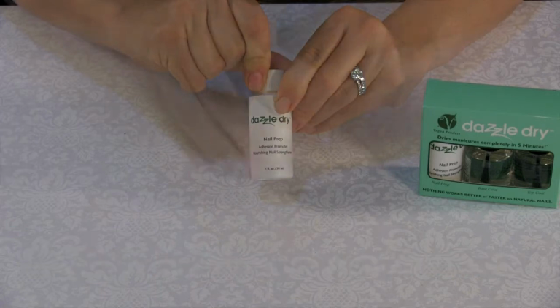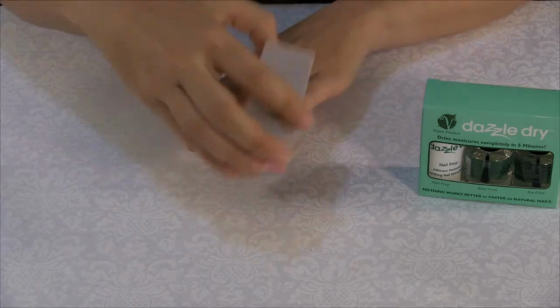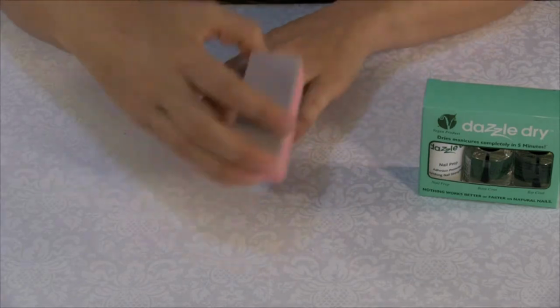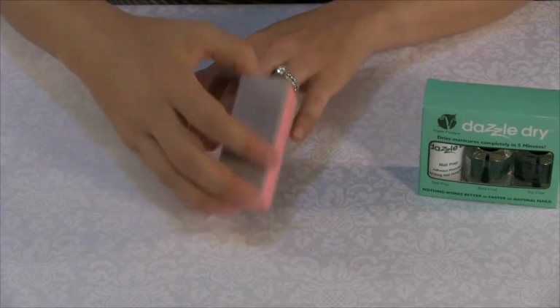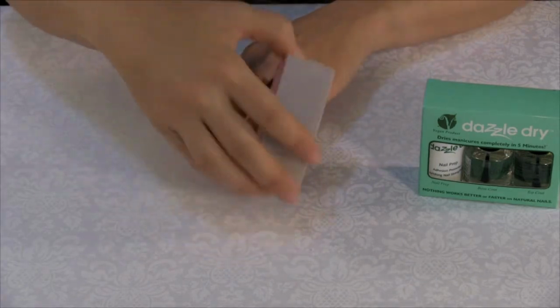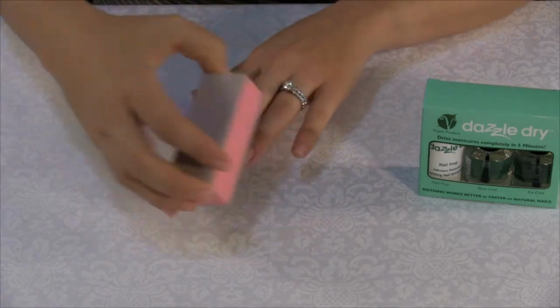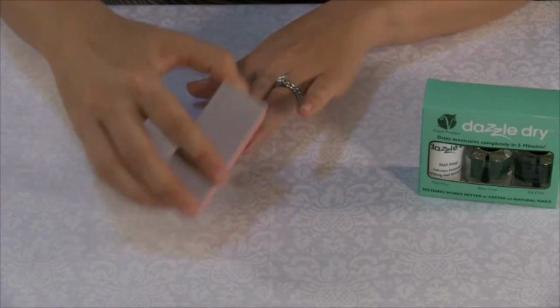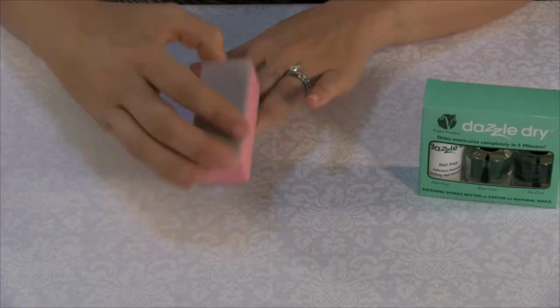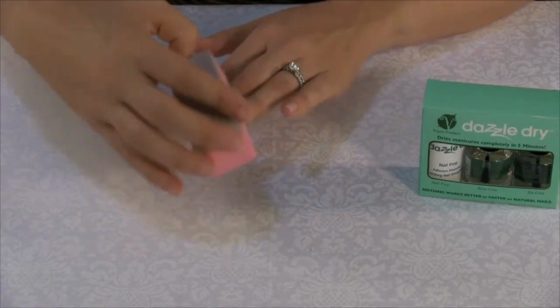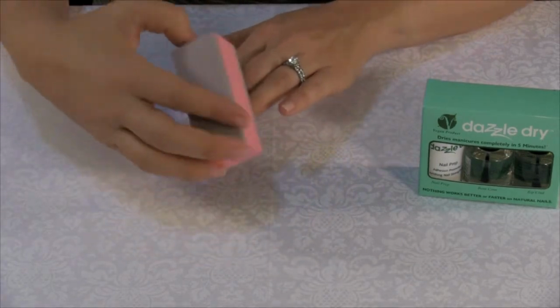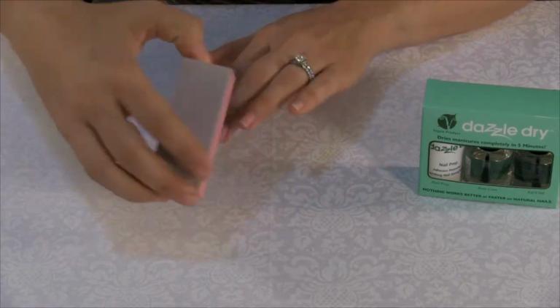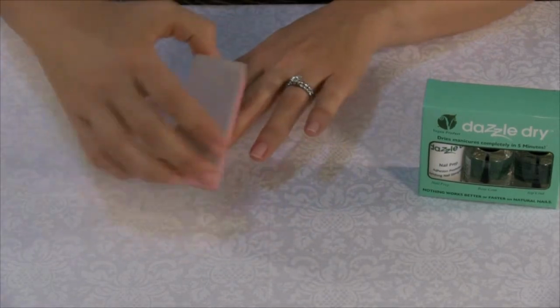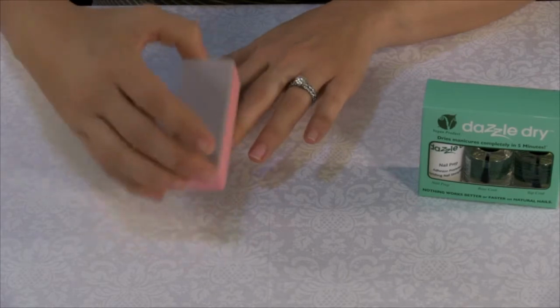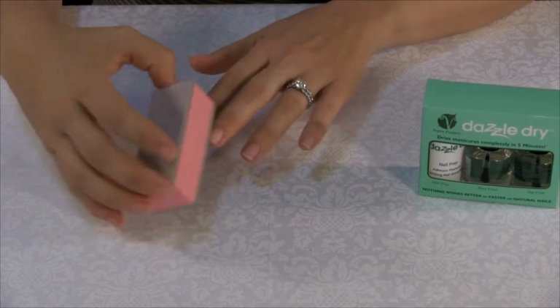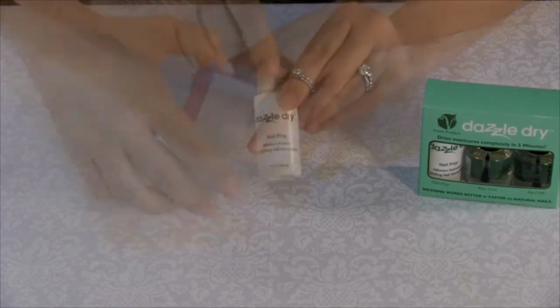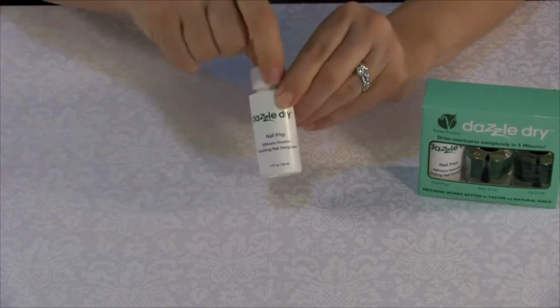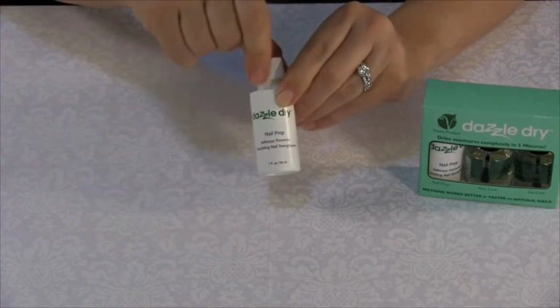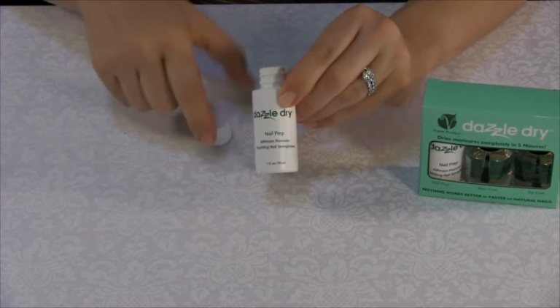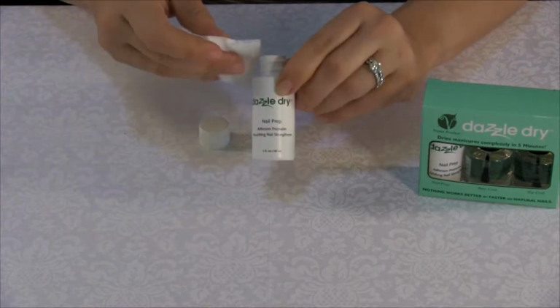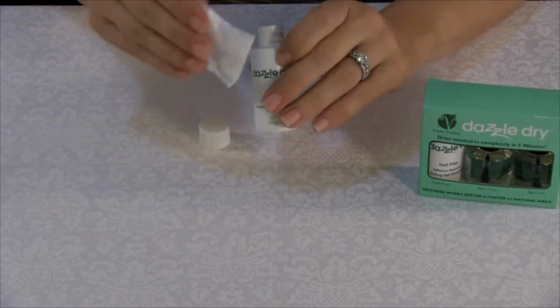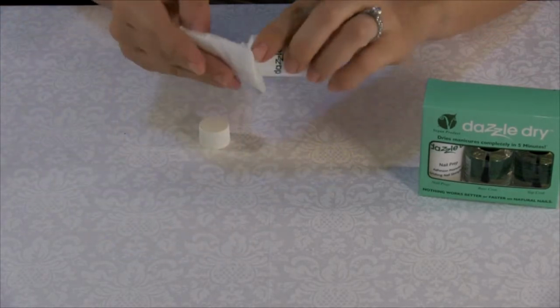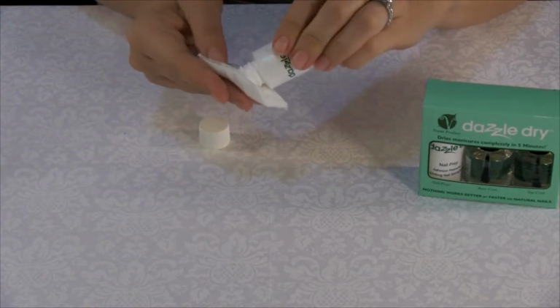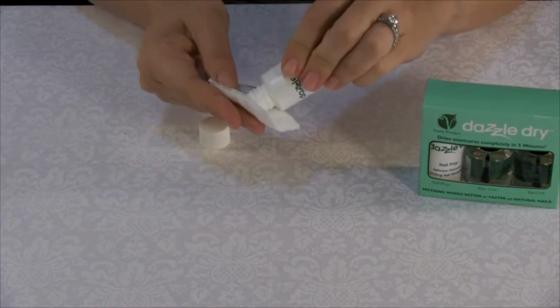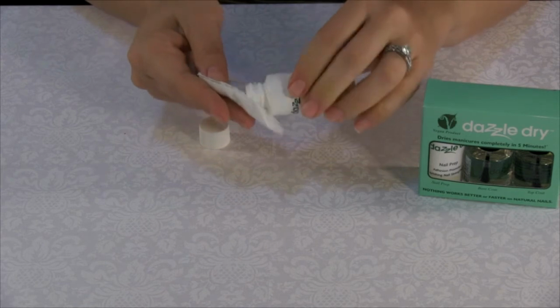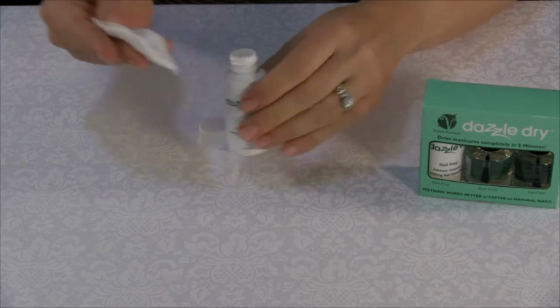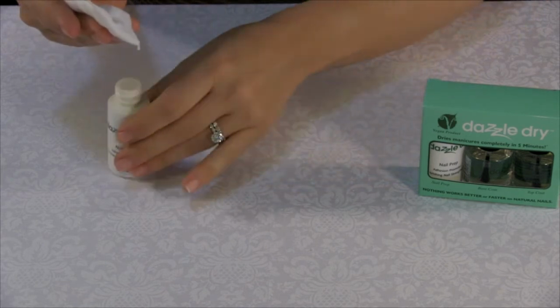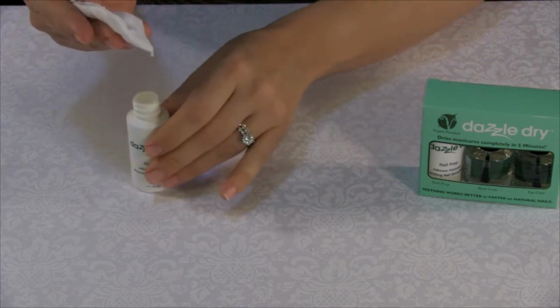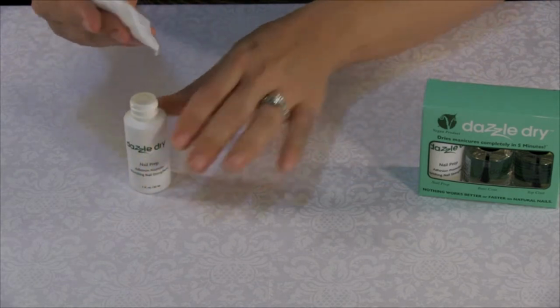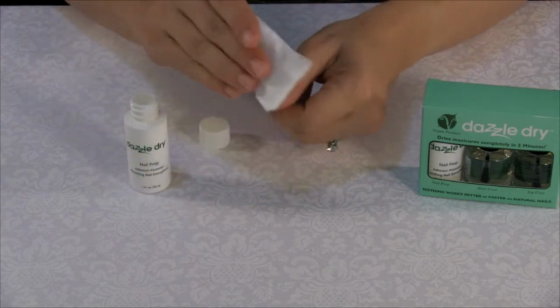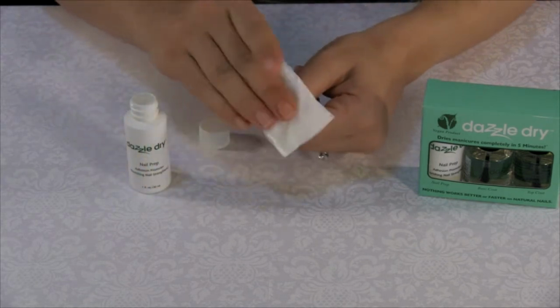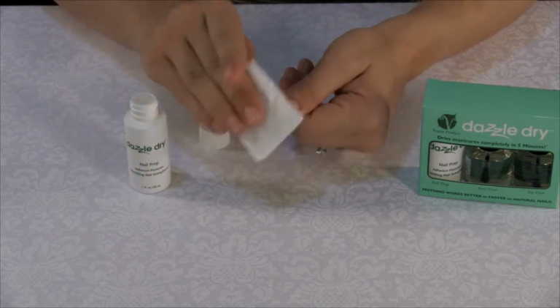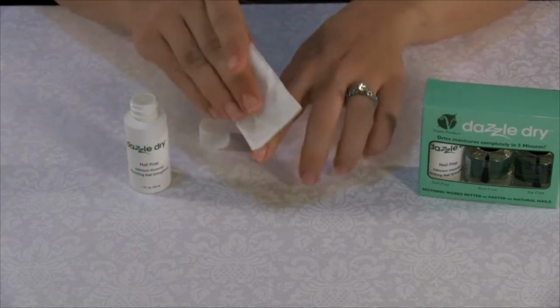Start by buffing the nails lightly to create traction for the base coat to properly adhere to the nail. Second, apply Nail Prep to a cotton ball and clean the entire nail. Don't skip this step as it acts as a natural bonding agent.